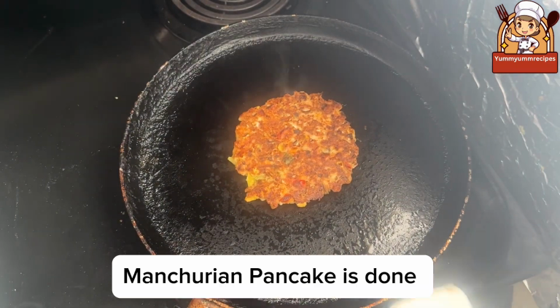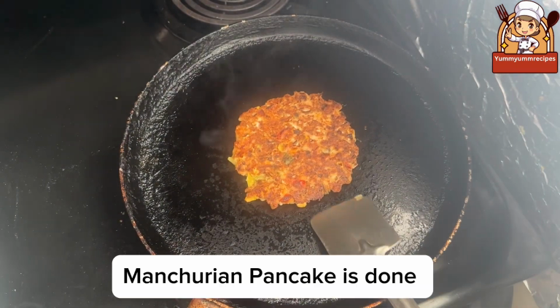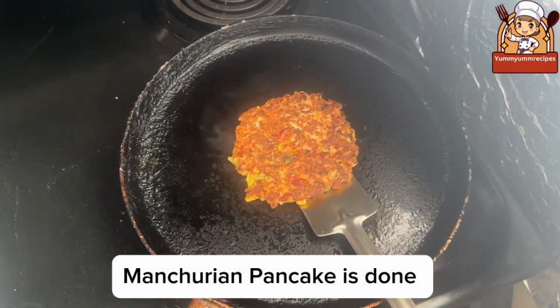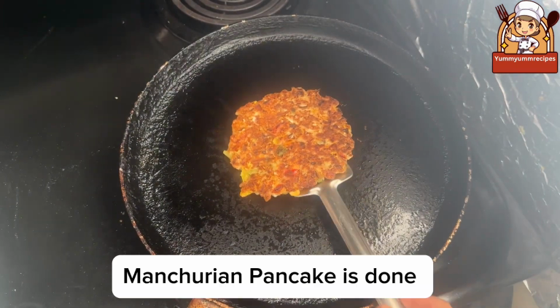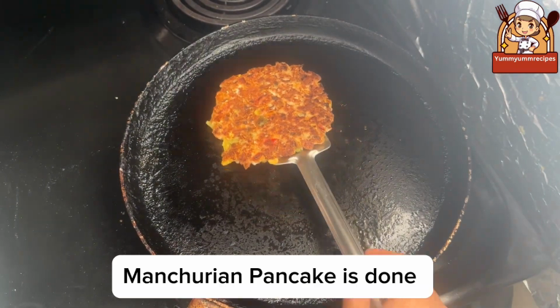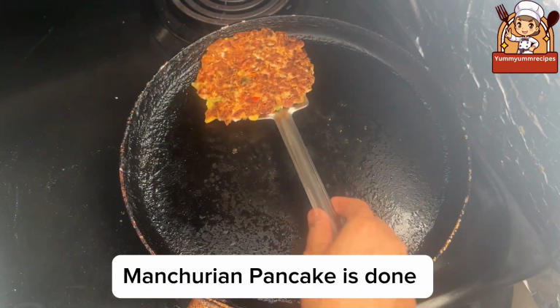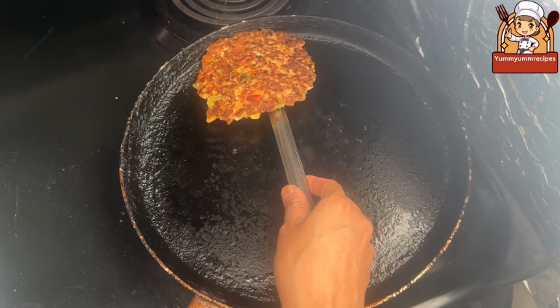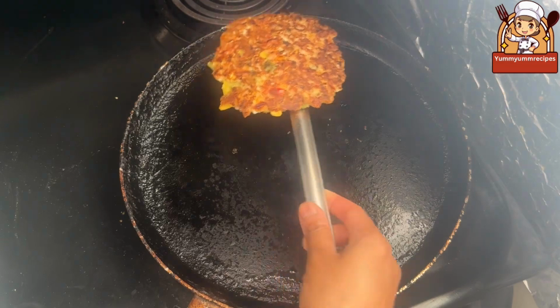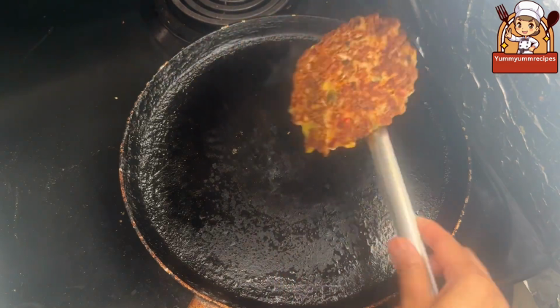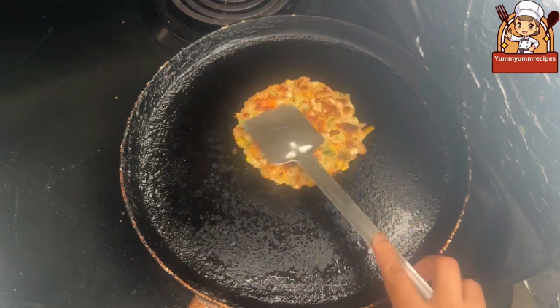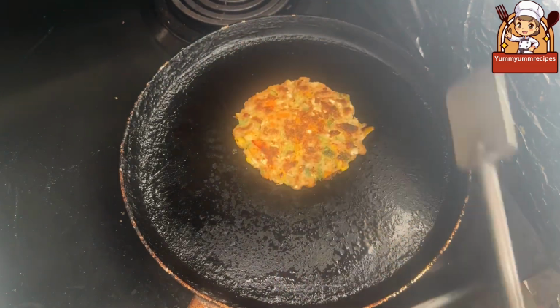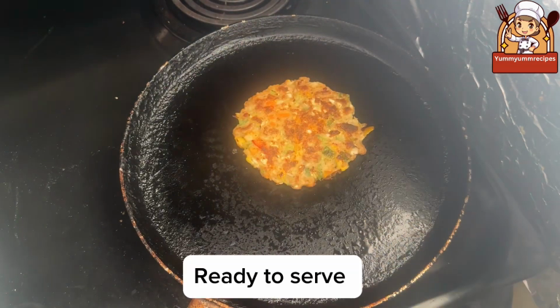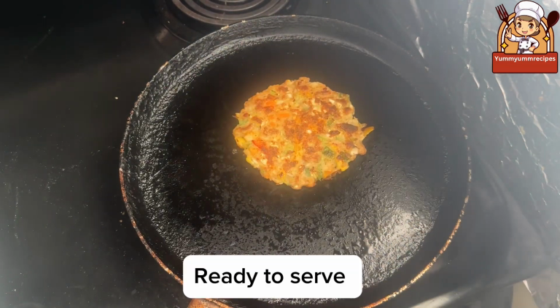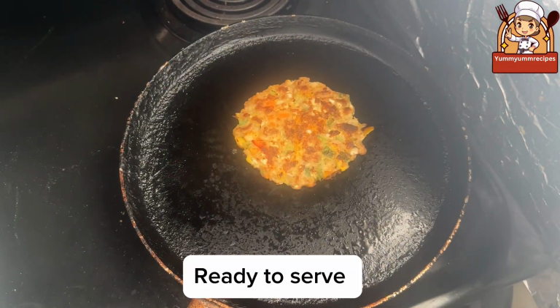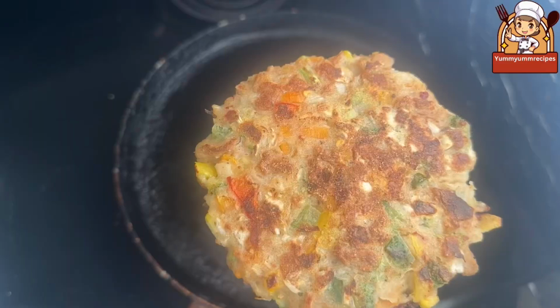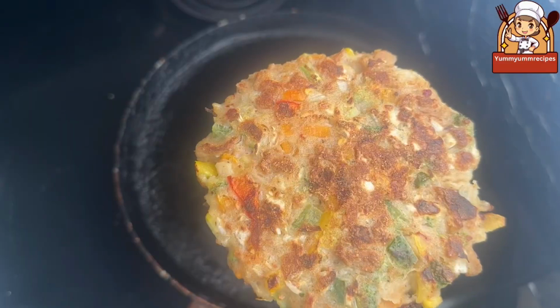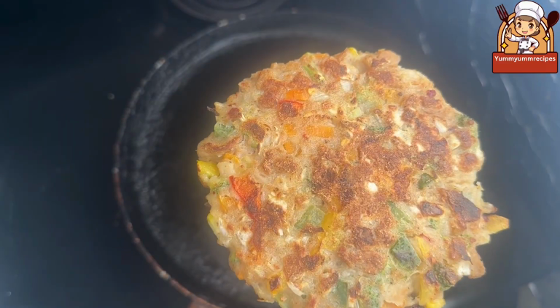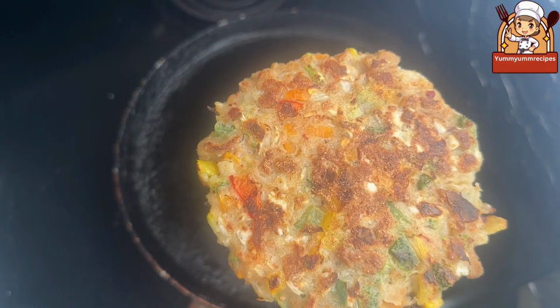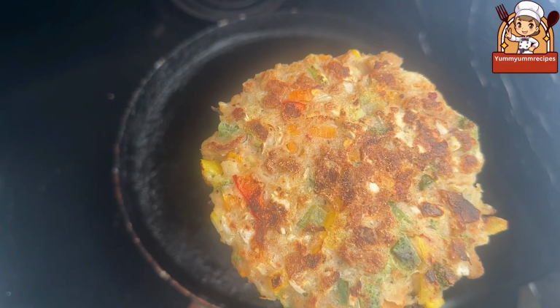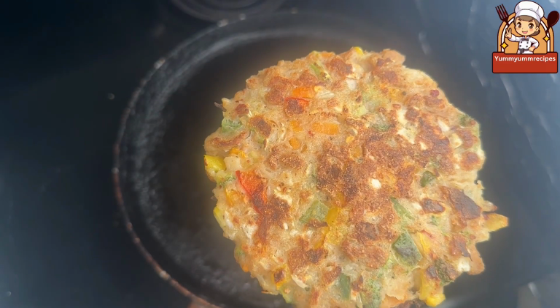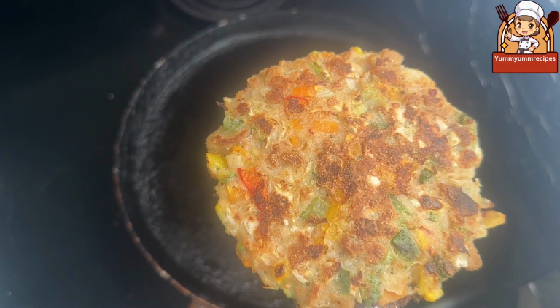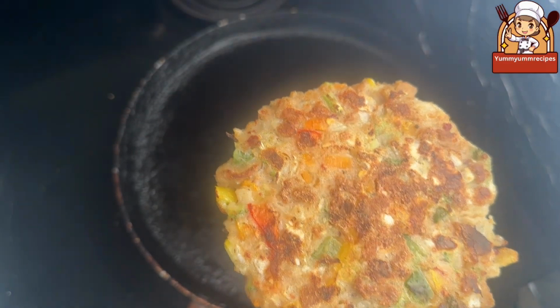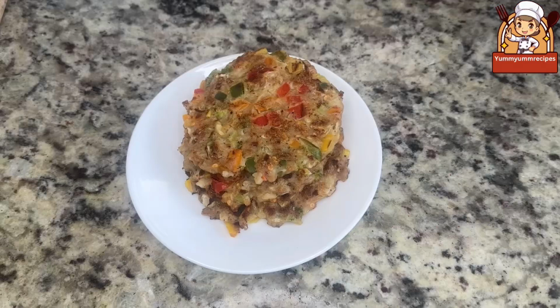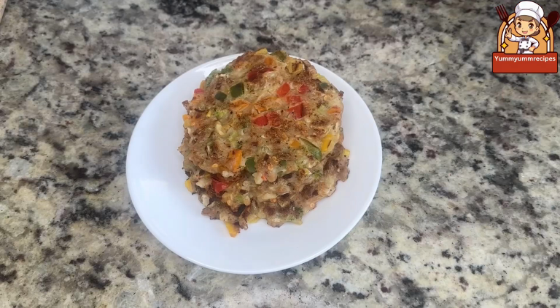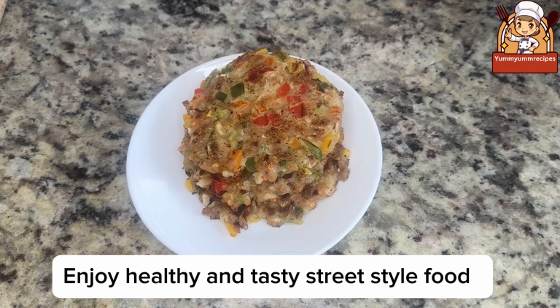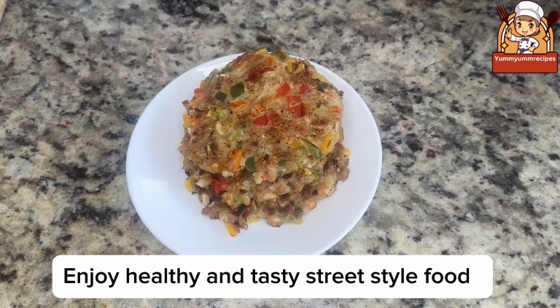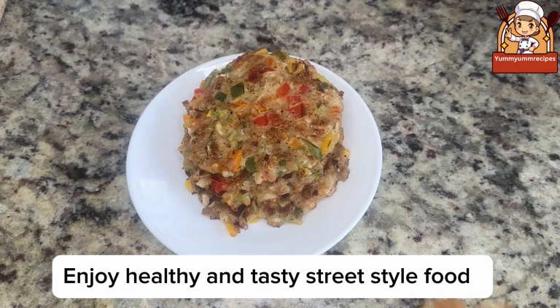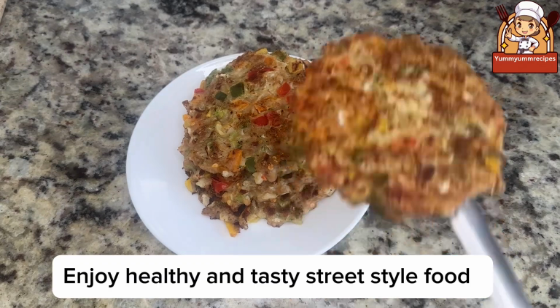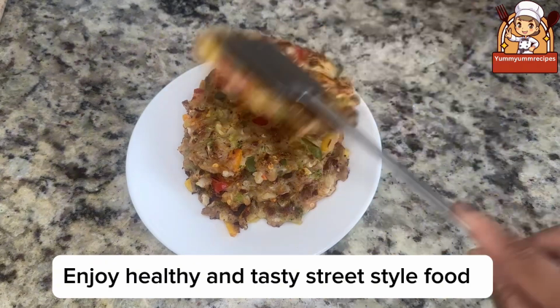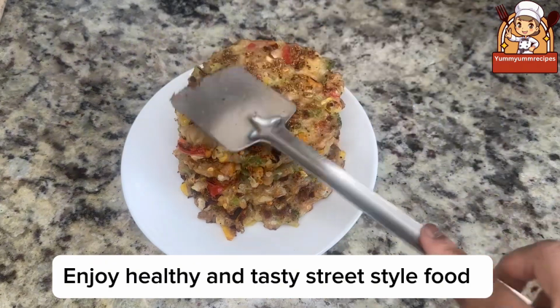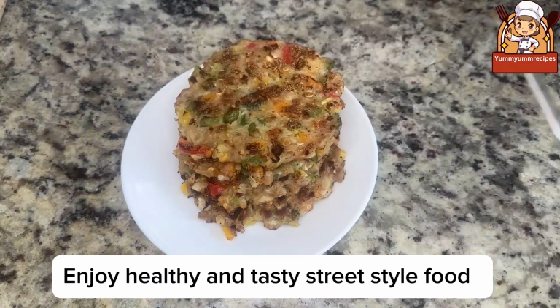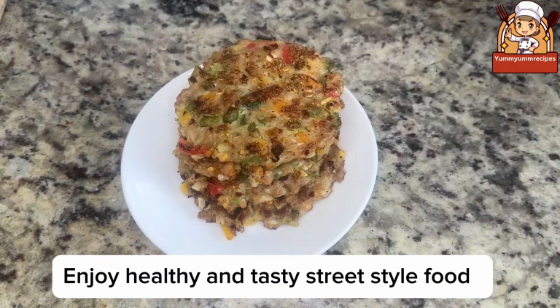Manchurian pancake is done. Ready to serve. Enjoy healthy and tasty street-style food.